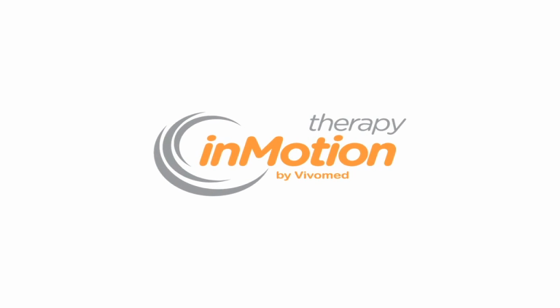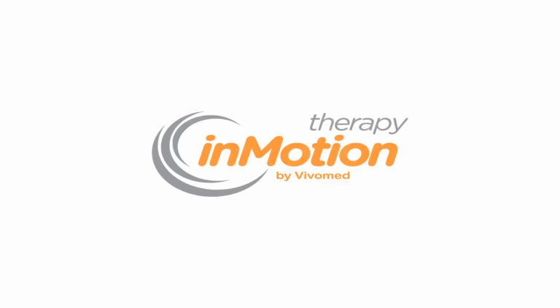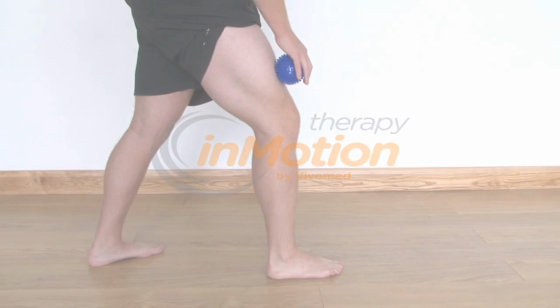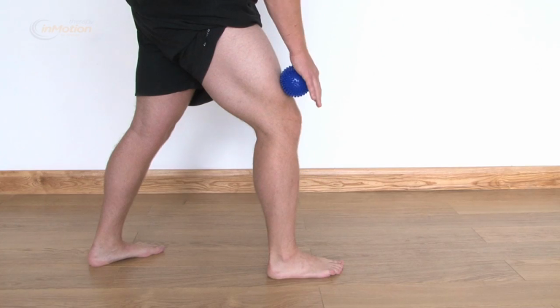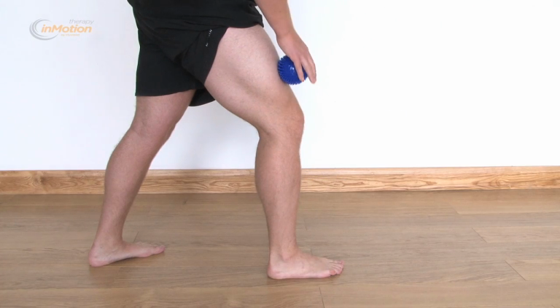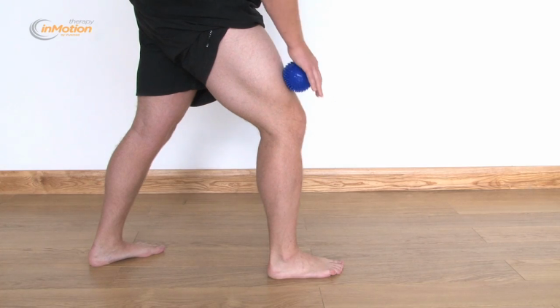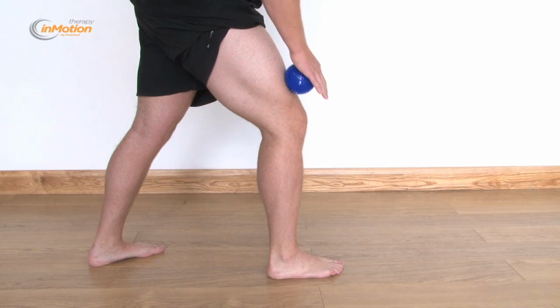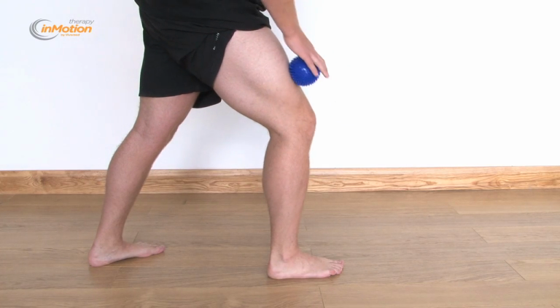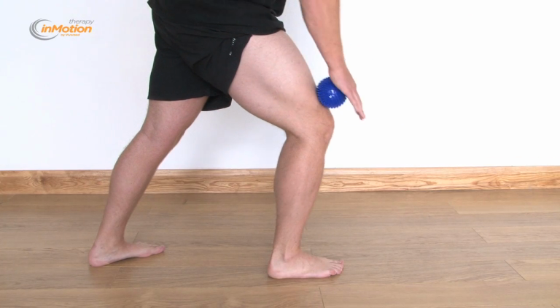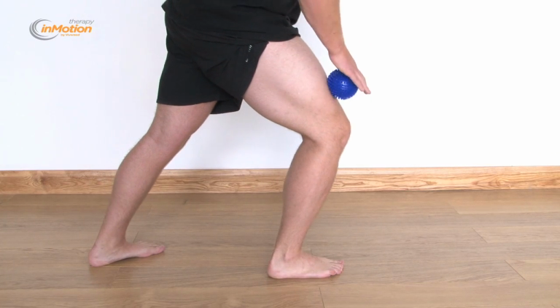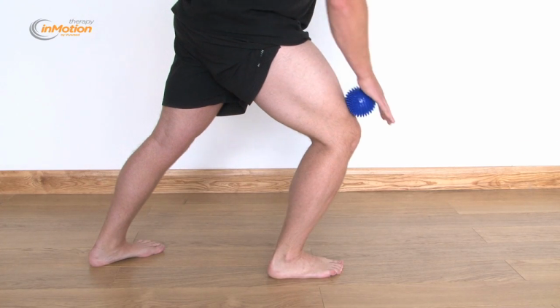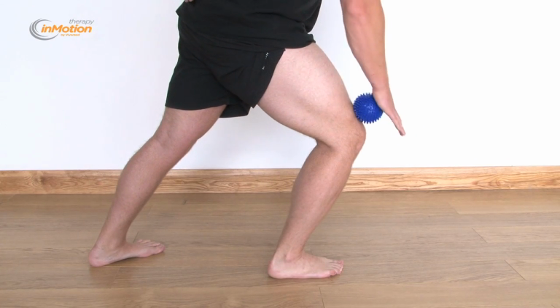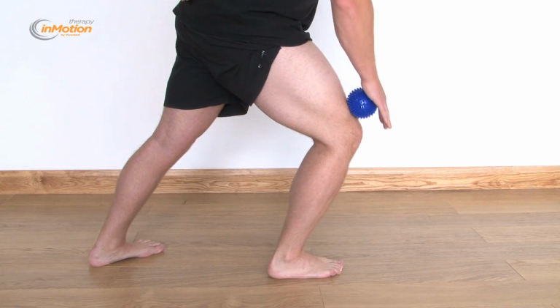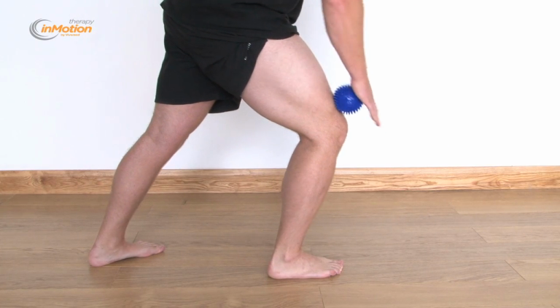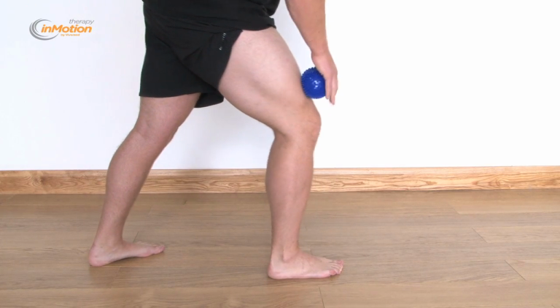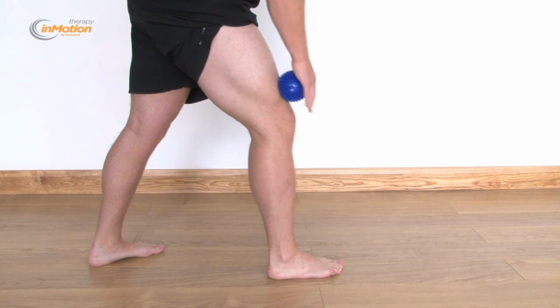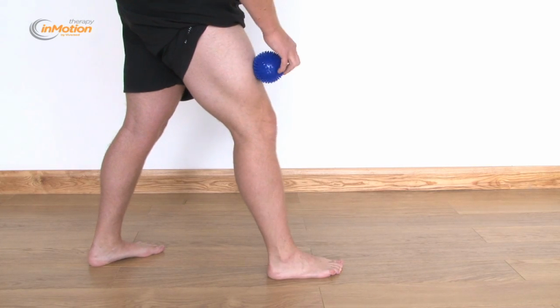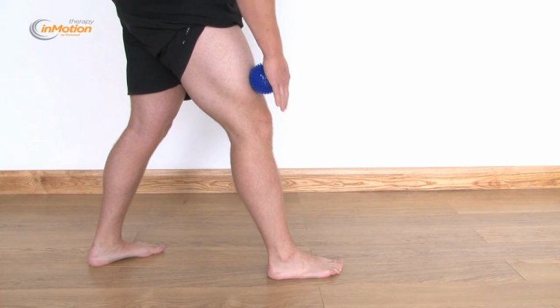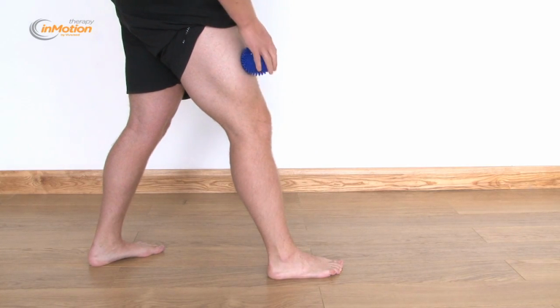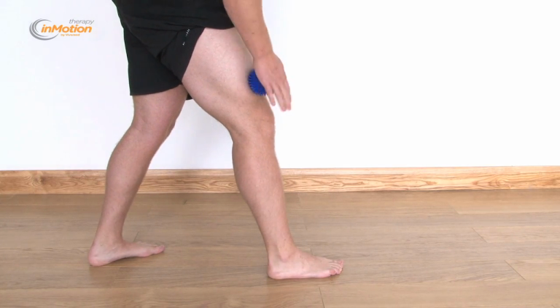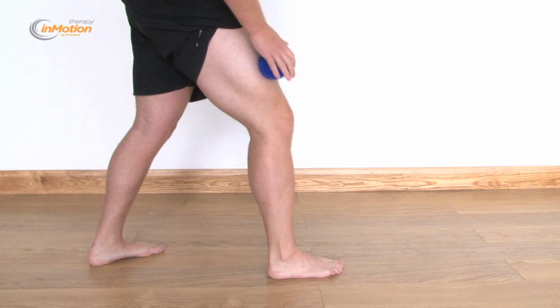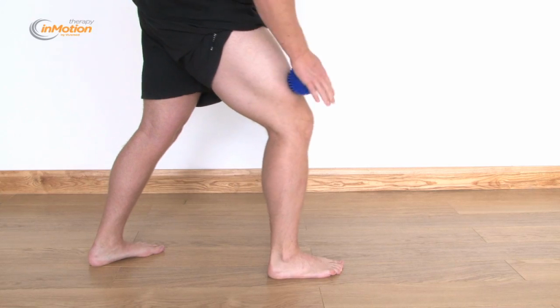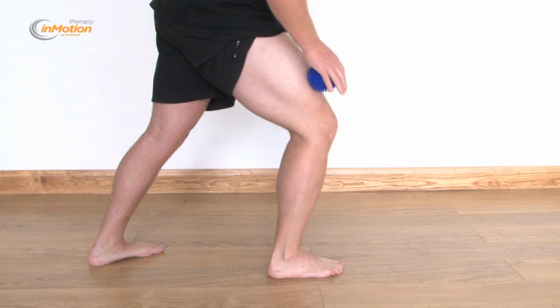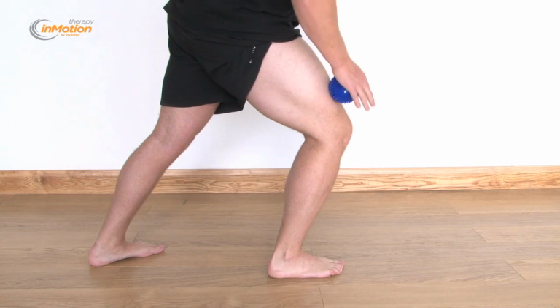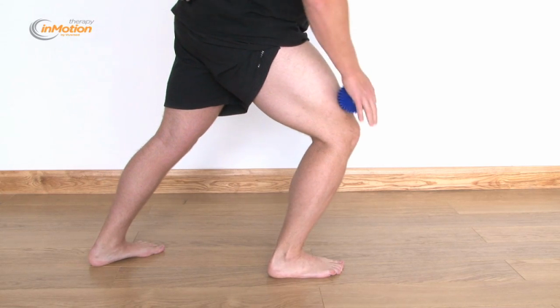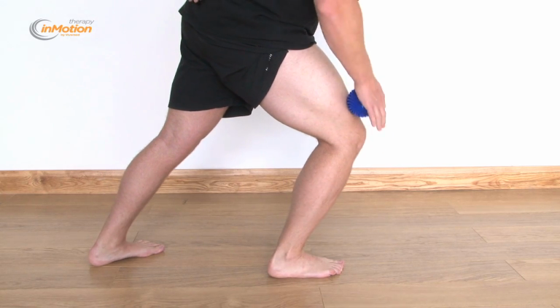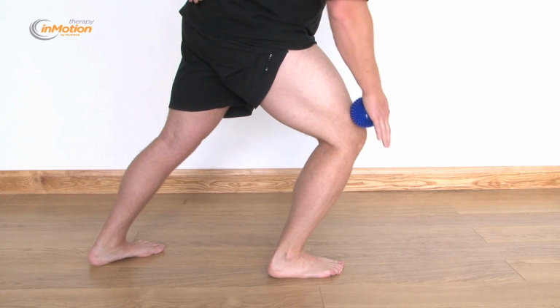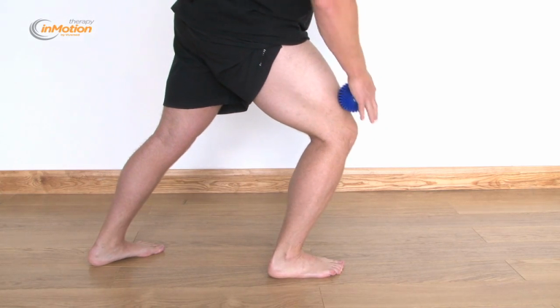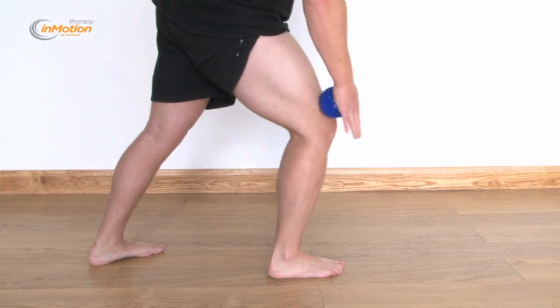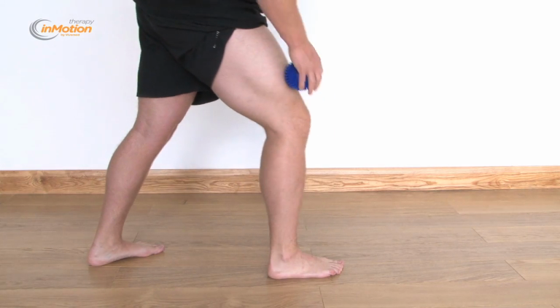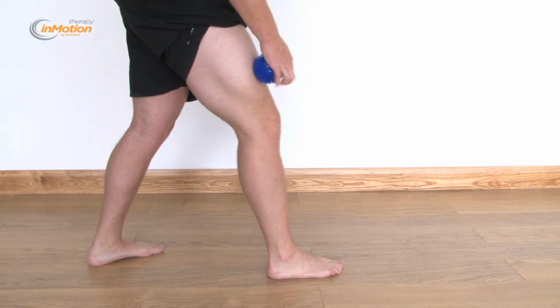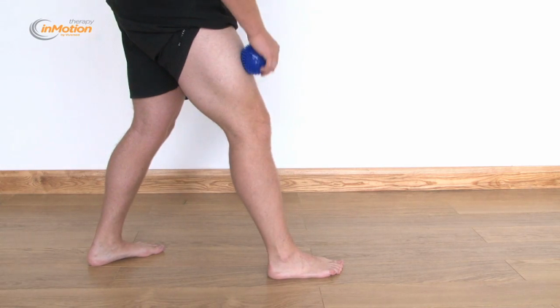The Therapy in Motion Spiky Massage Ball by vivomed.com is suitable for use in a variety of exercise and rehabilitation settings.